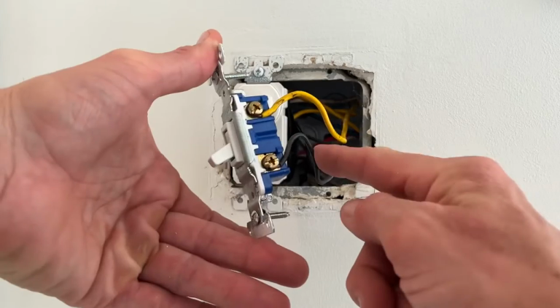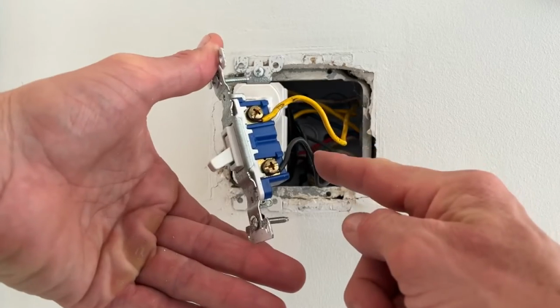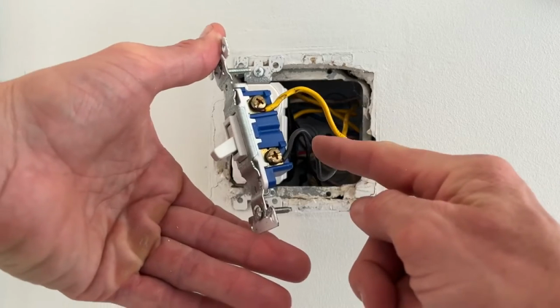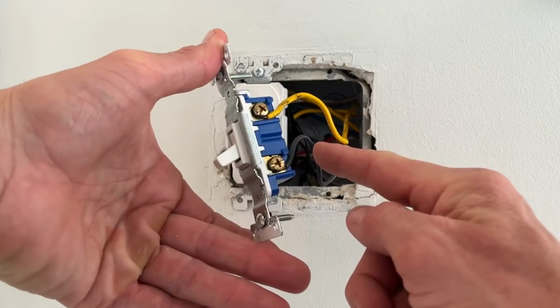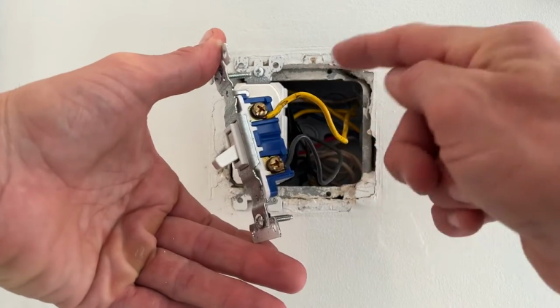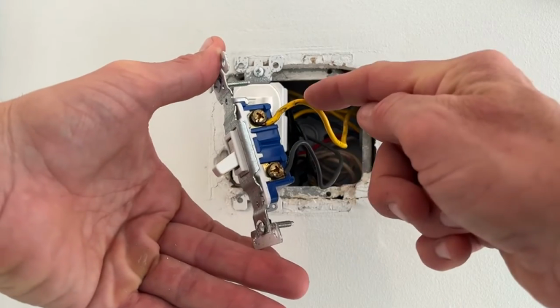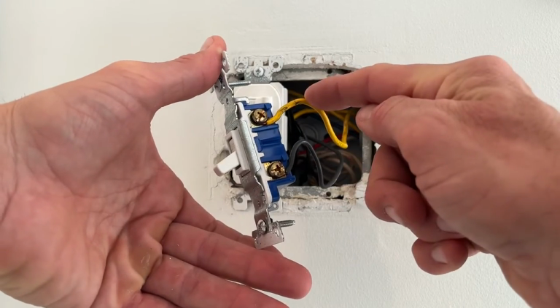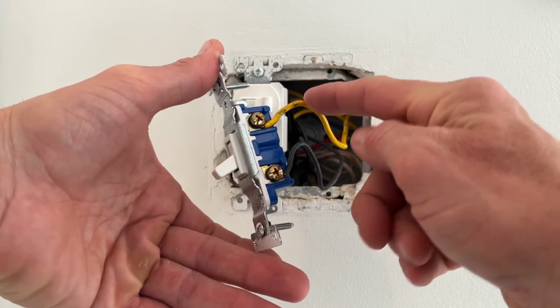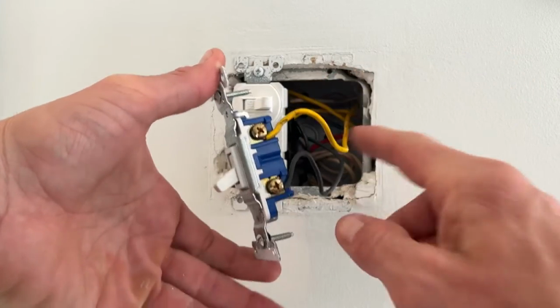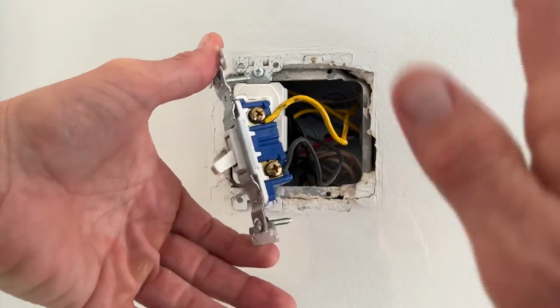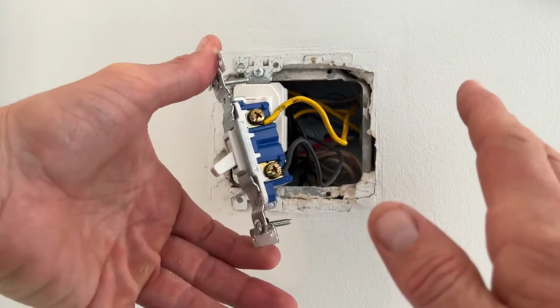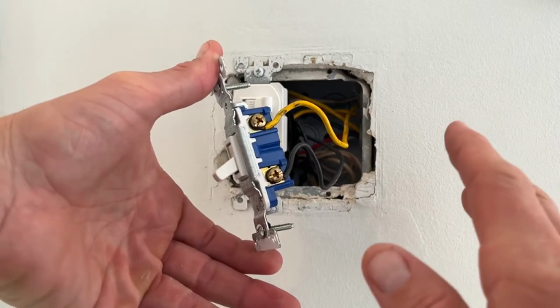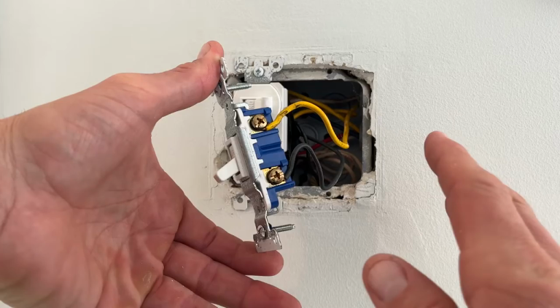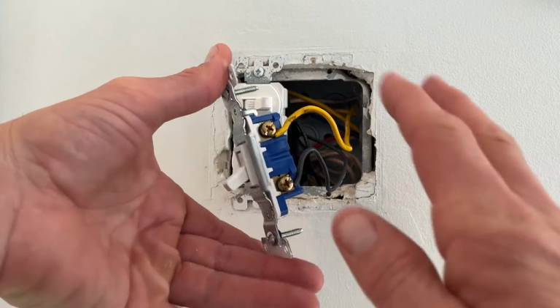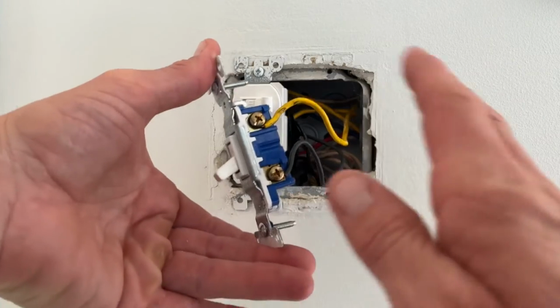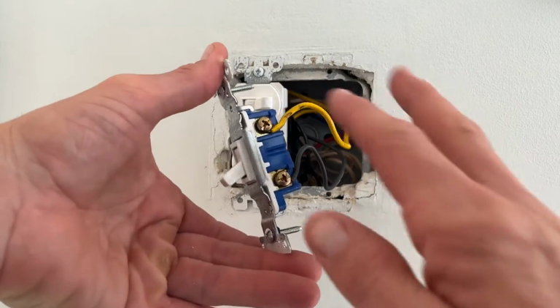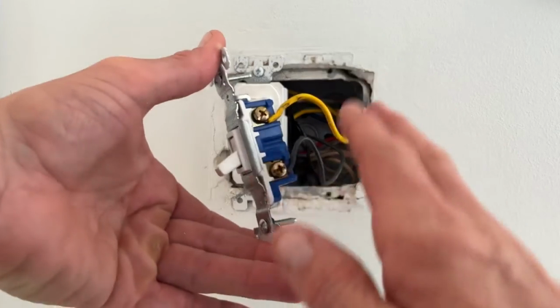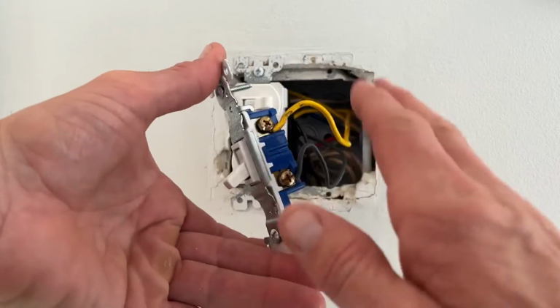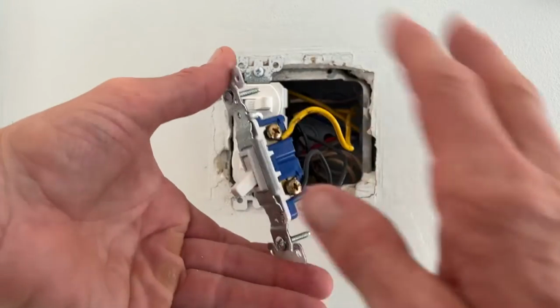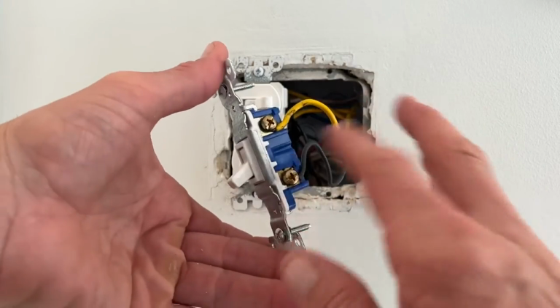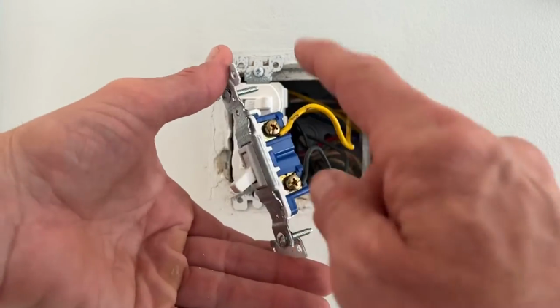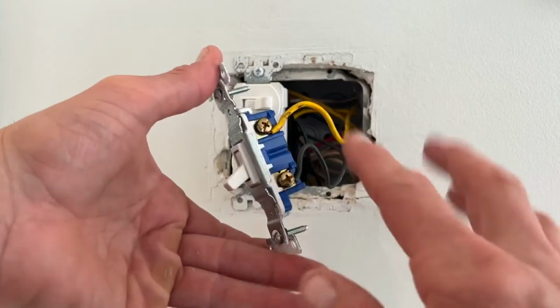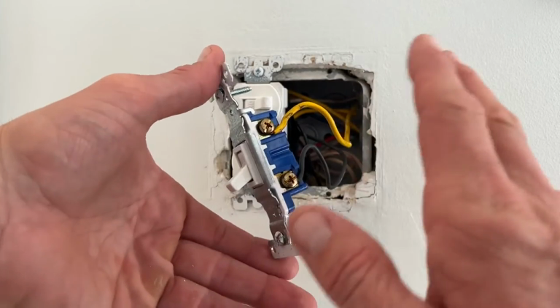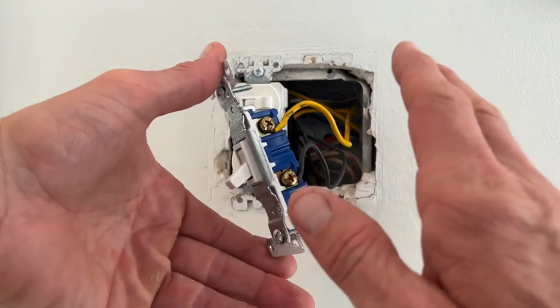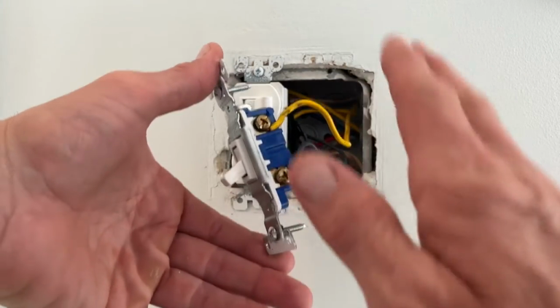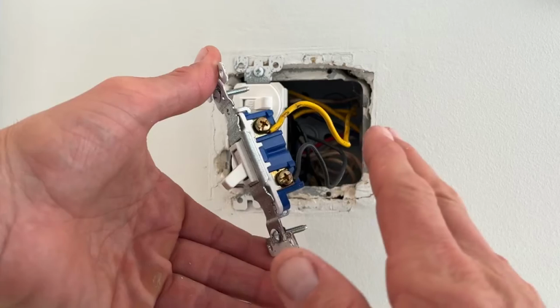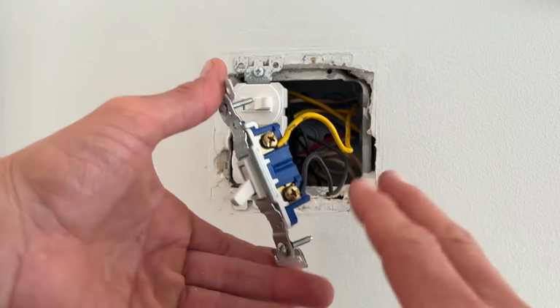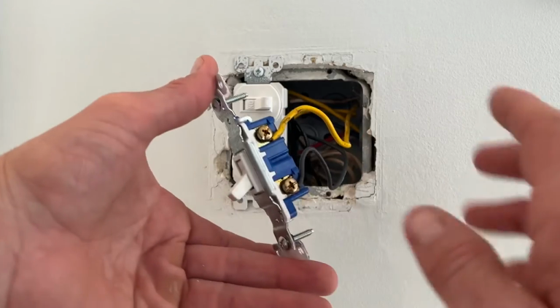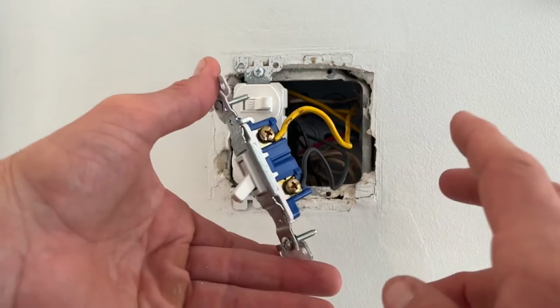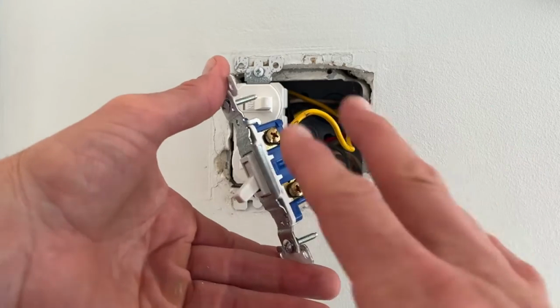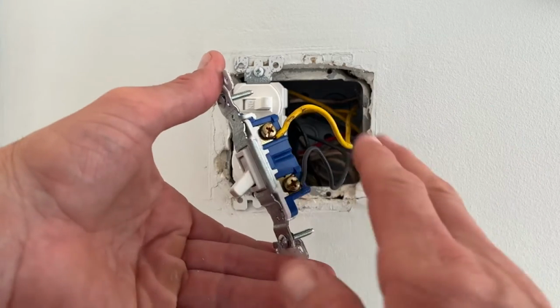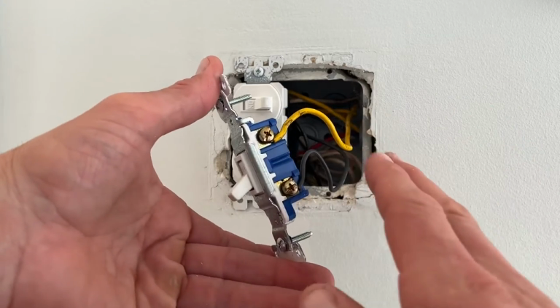One of these wires is hot, one of them is the switched leg. Being that we're doing this with the power off, it's okay. Again, before you touch anything, after you turn the circuit breaker off, confirm that there is no power.